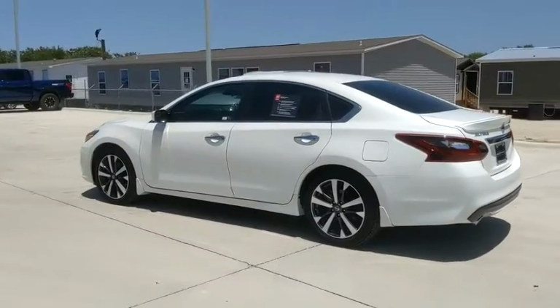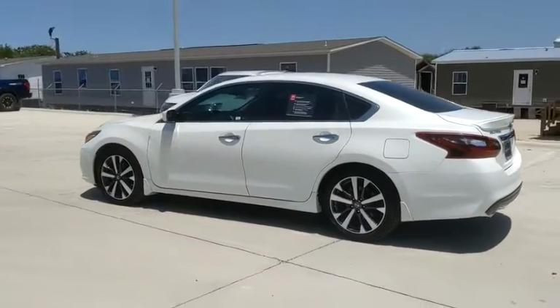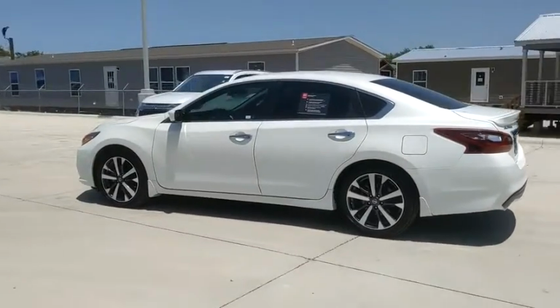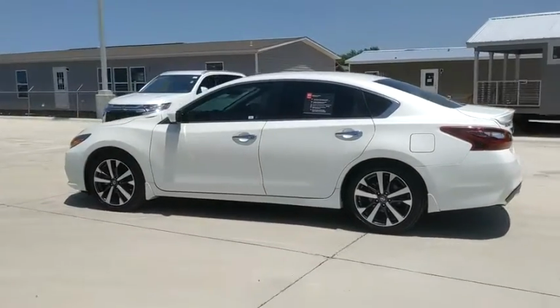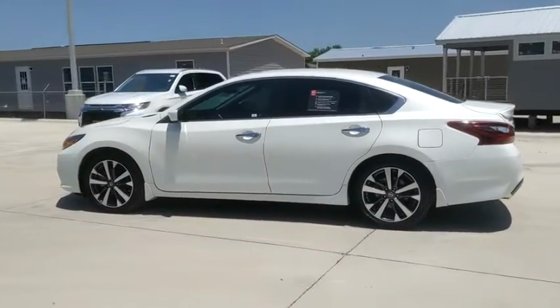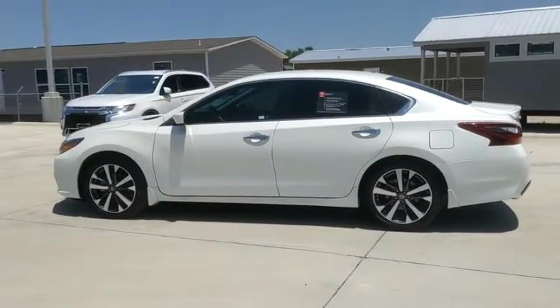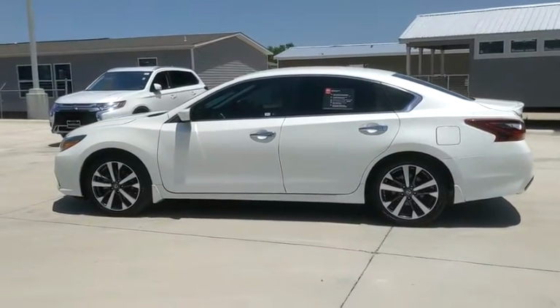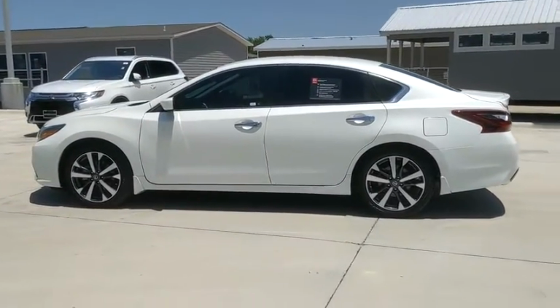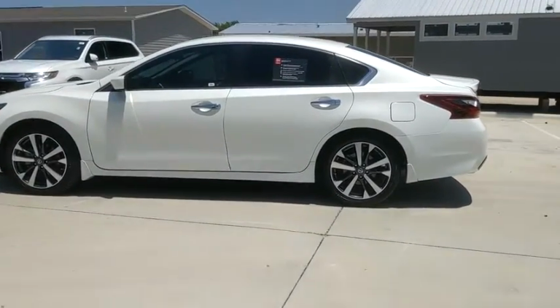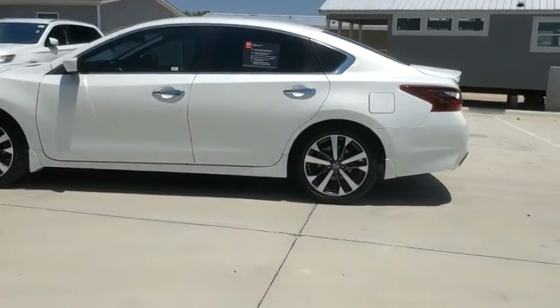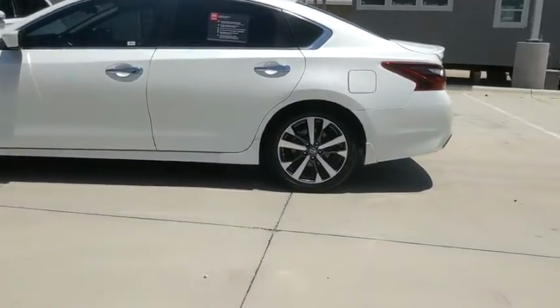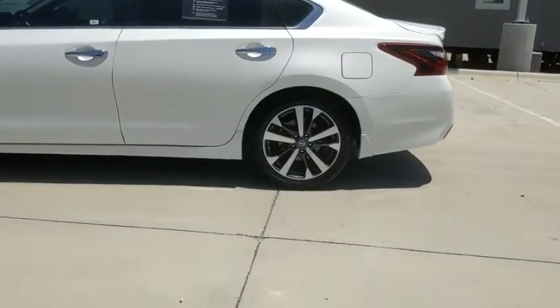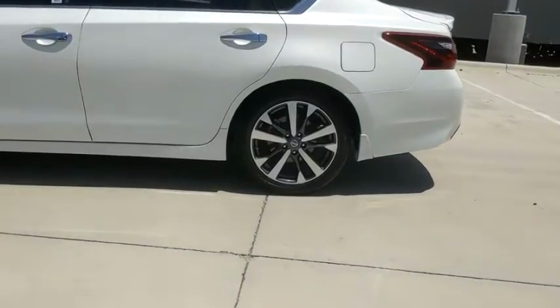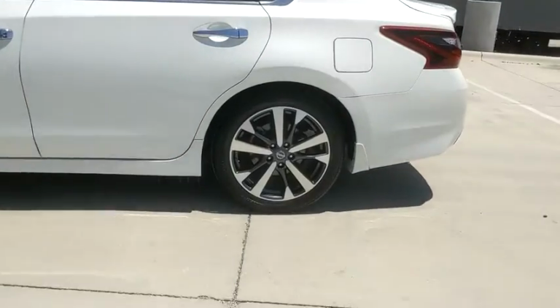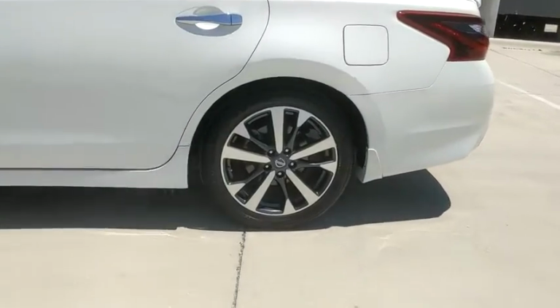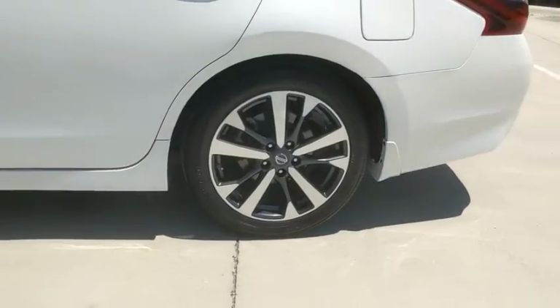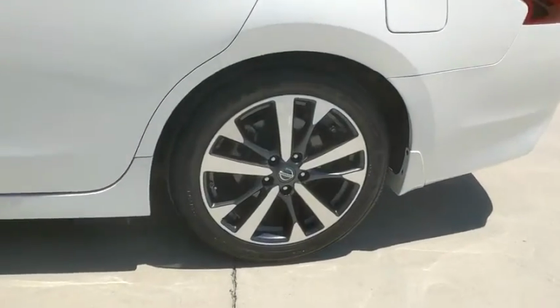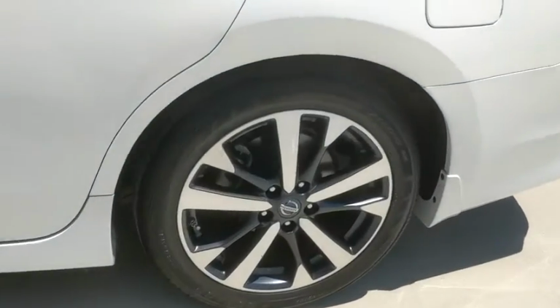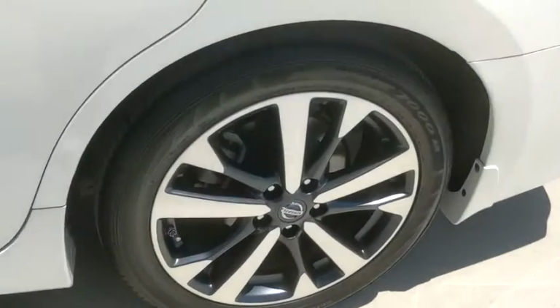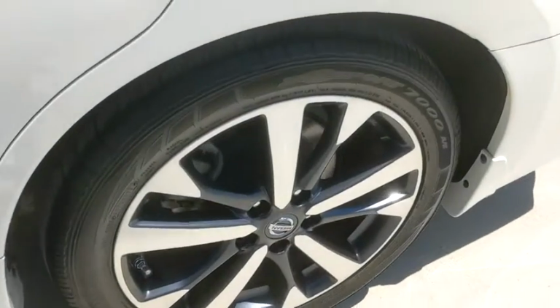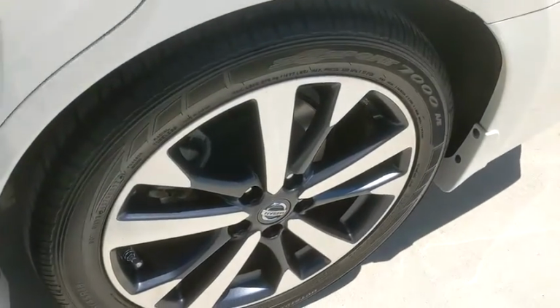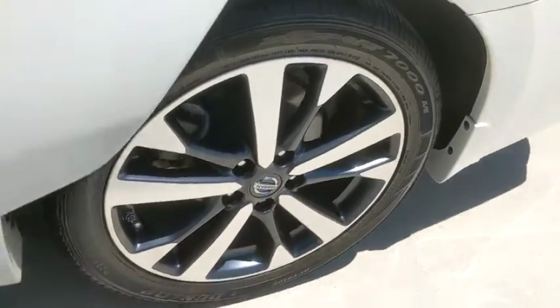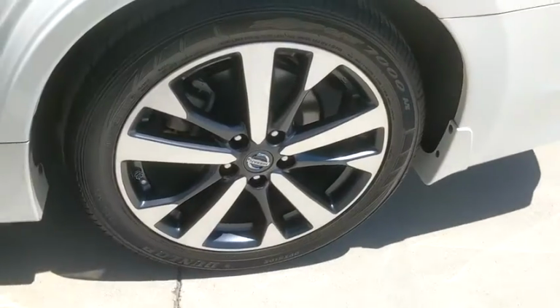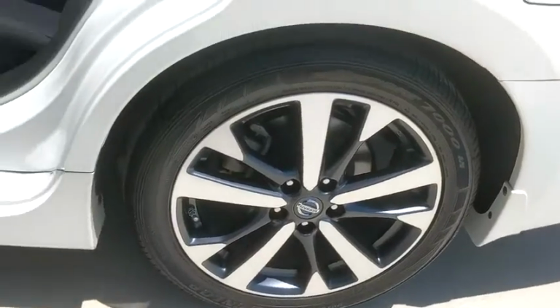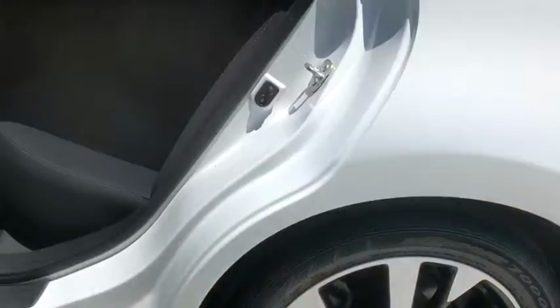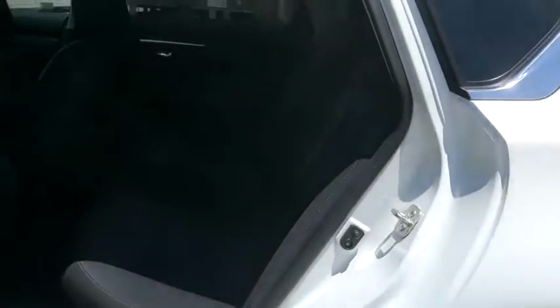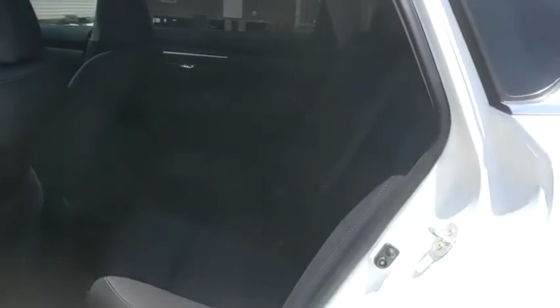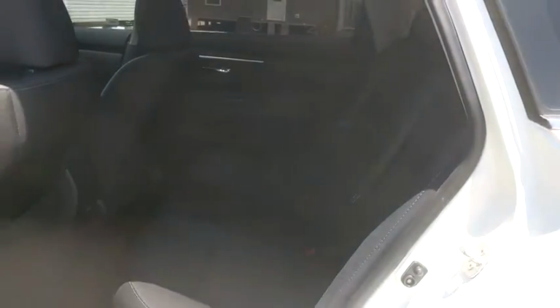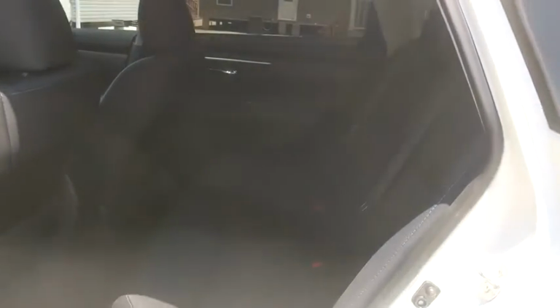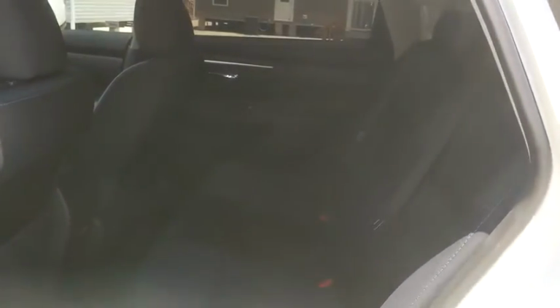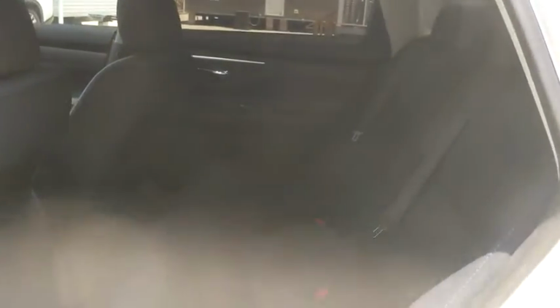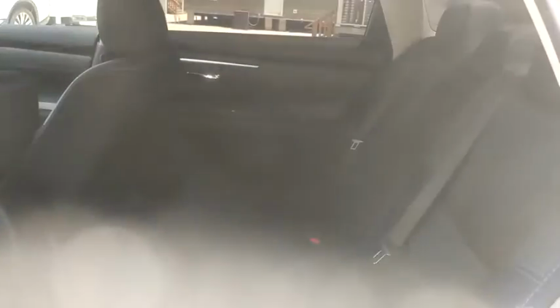This vehicle has less than 25,000 miles. Here are some of this vehicle's great options: traction control, dual airbags, power steering, four-wheel disc brakes, AM FM stereo with CD player, center armrest, CD player.